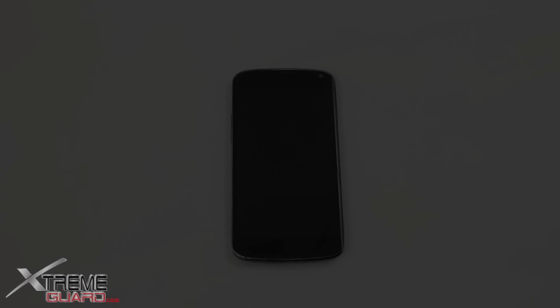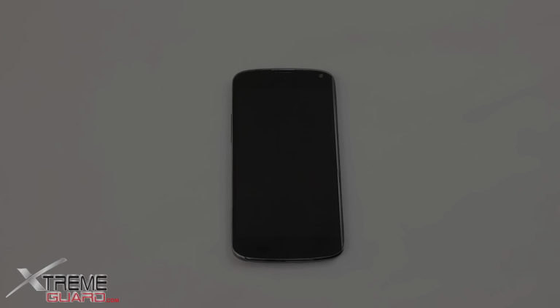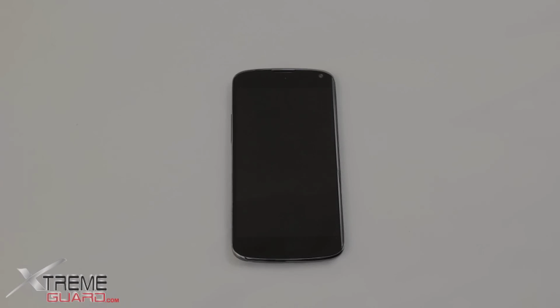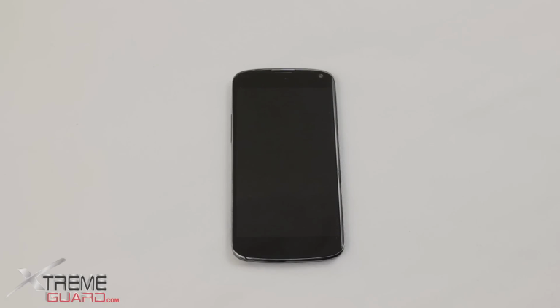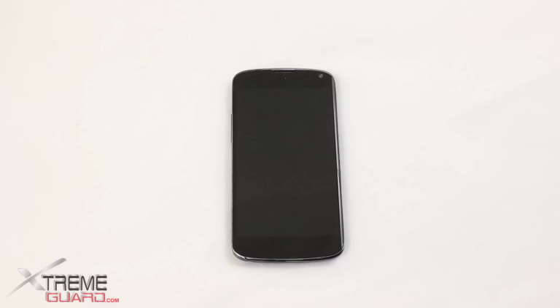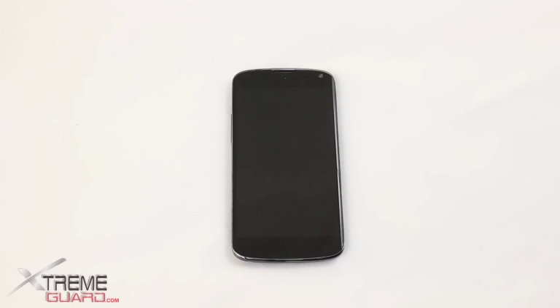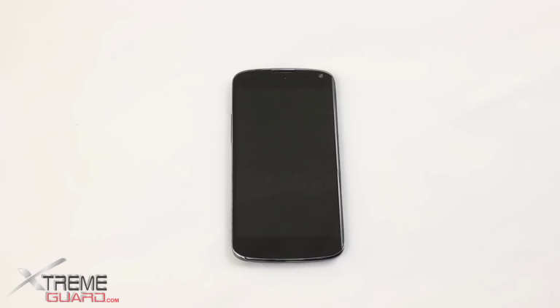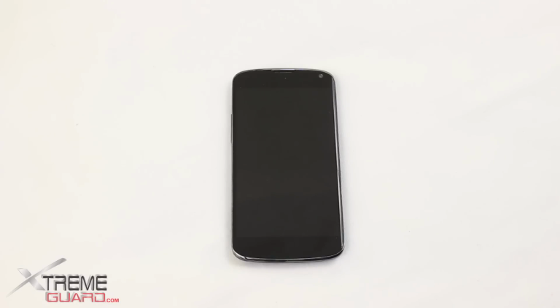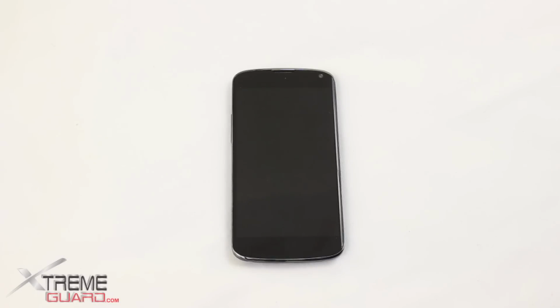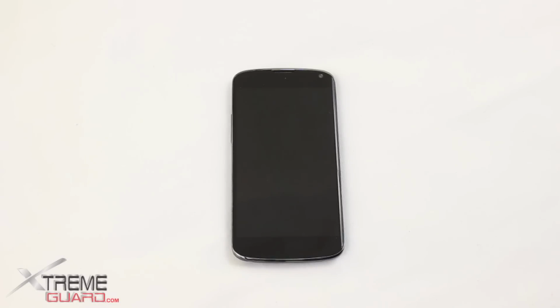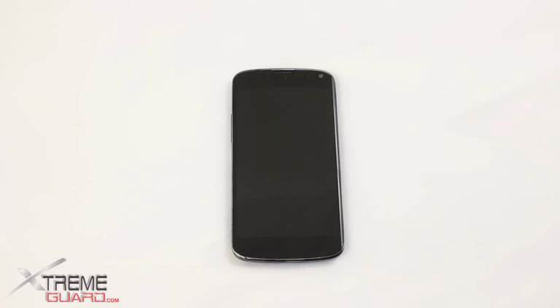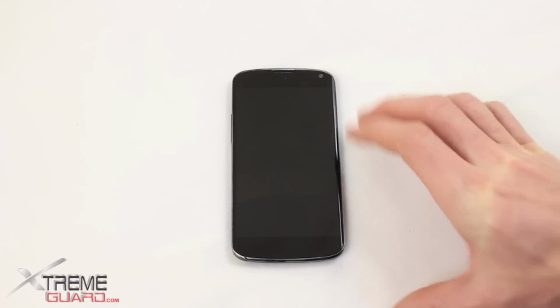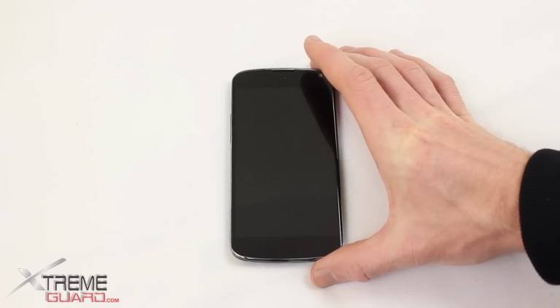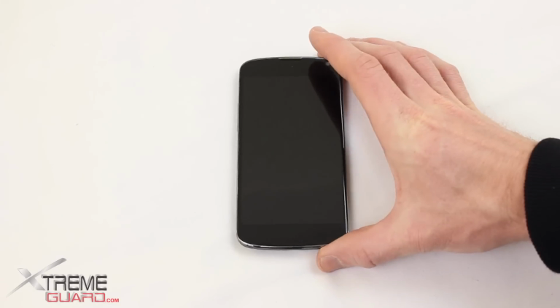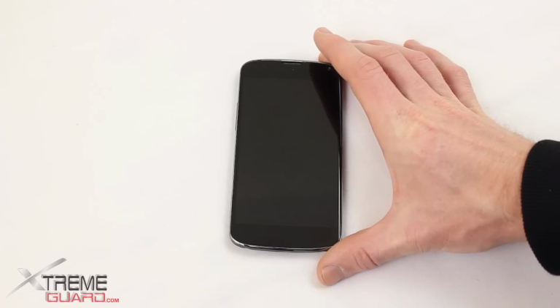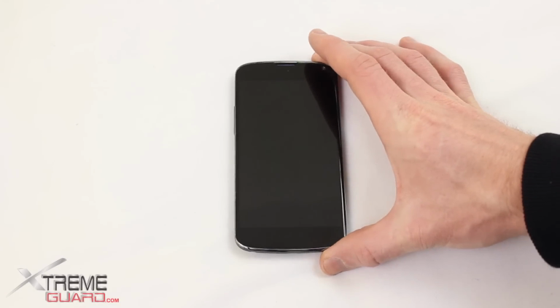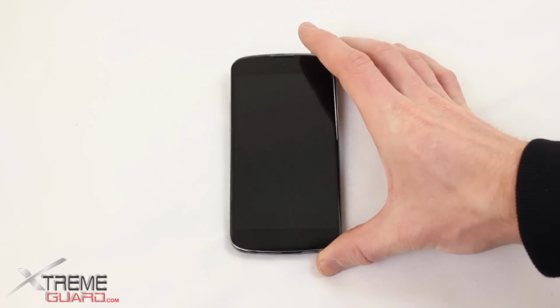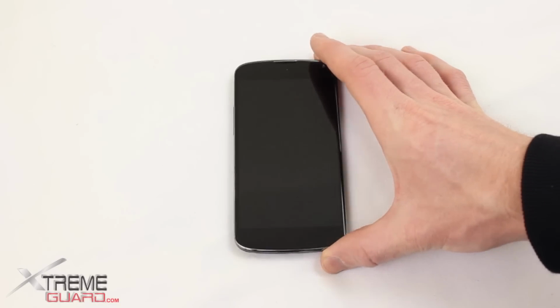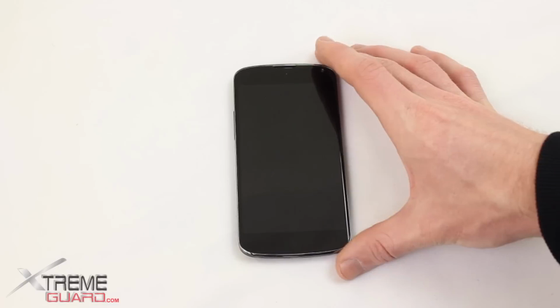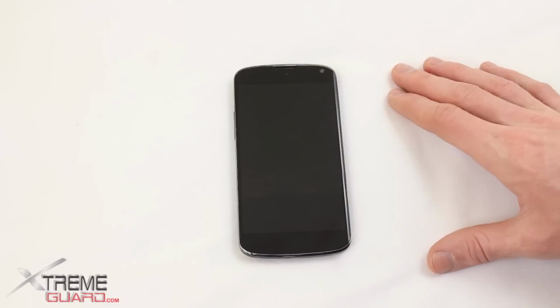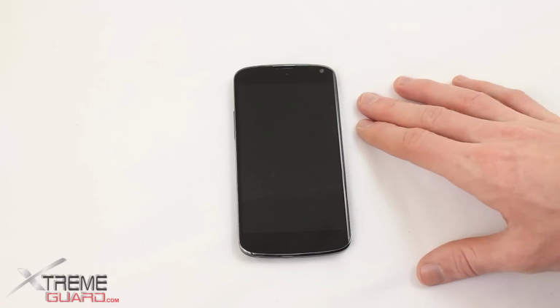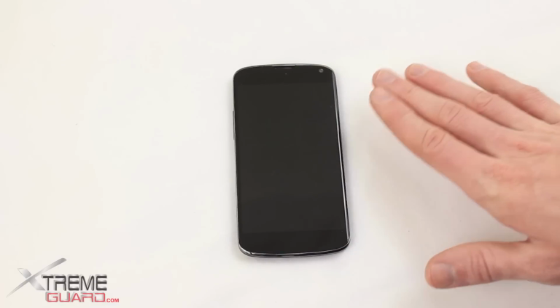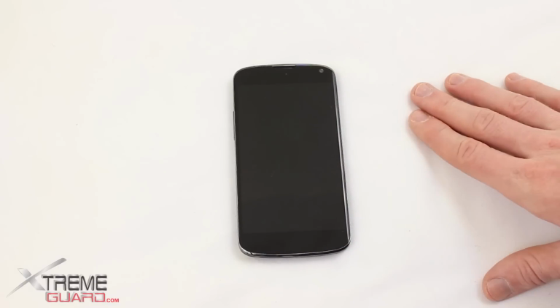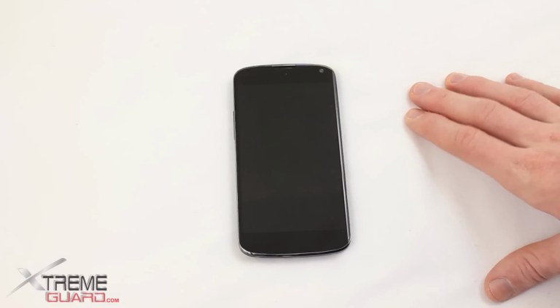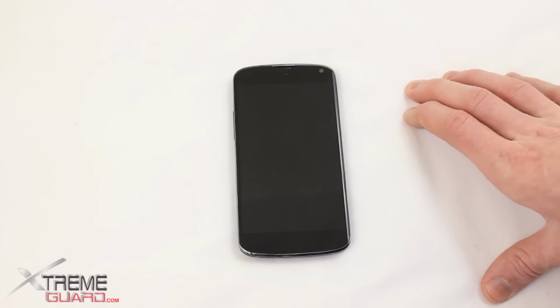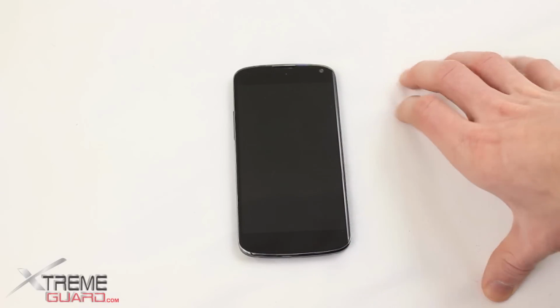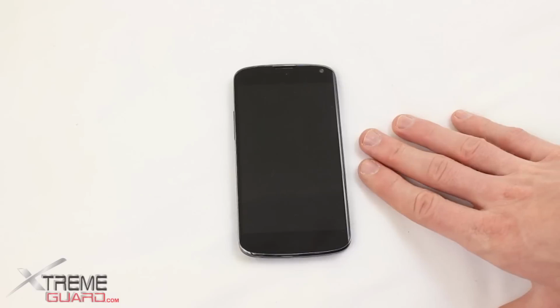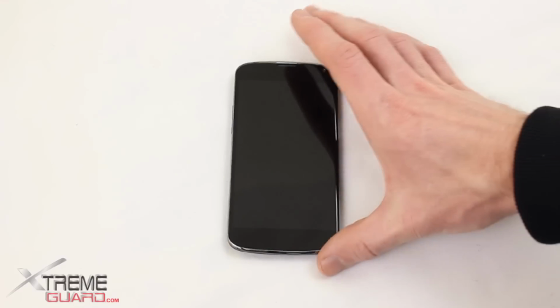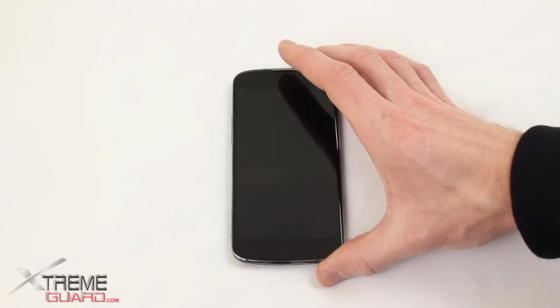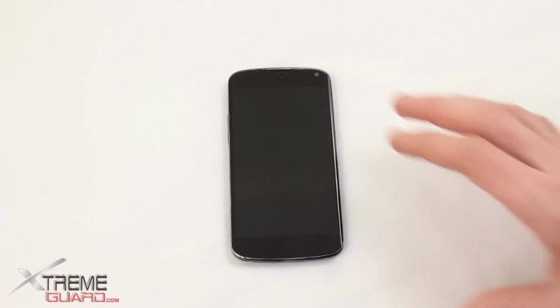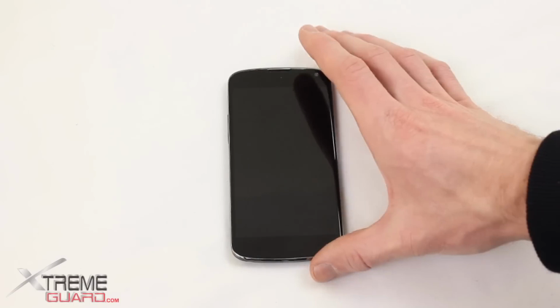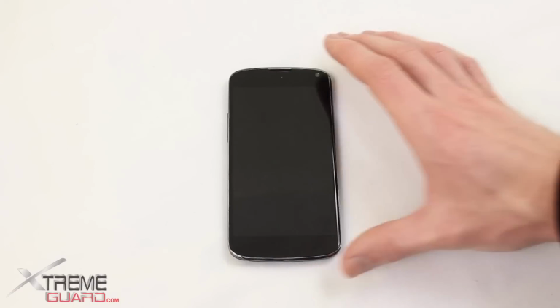Hi, thanks for visiting ExtremeGuard.com. Today I've got the Google Nexus 4. This is a phone that's made by LG and is being sold by Google. What I want to do is a brief product review of this device, and let's start off by talking about pricing.